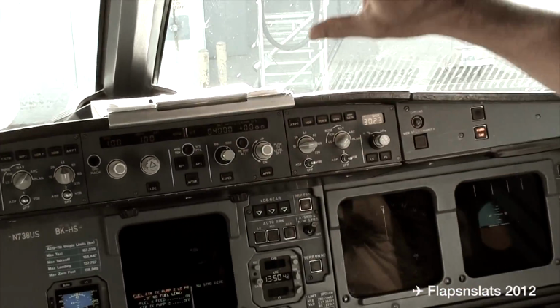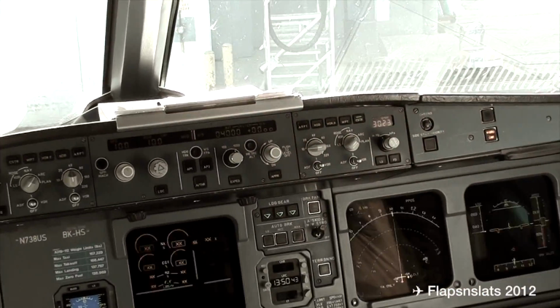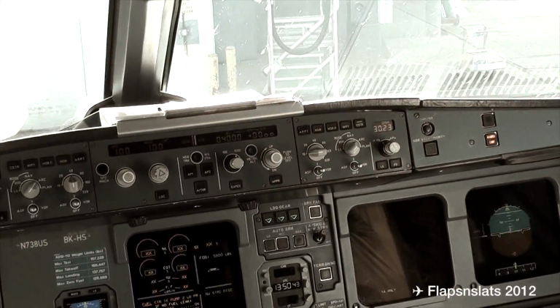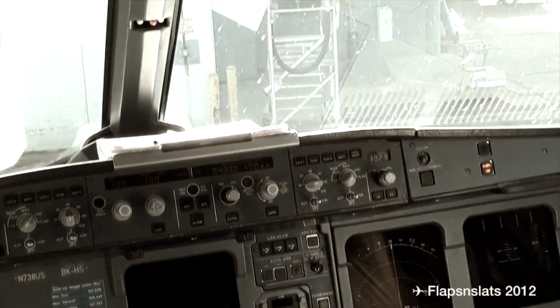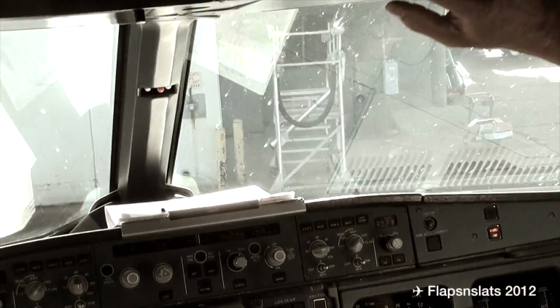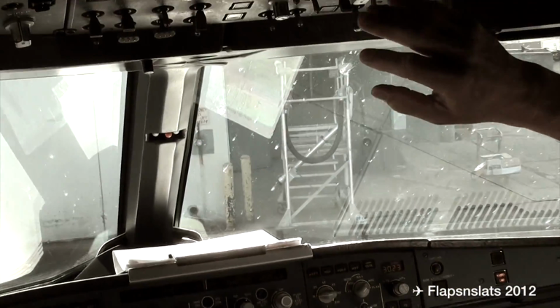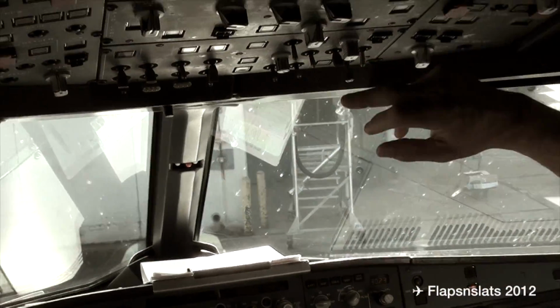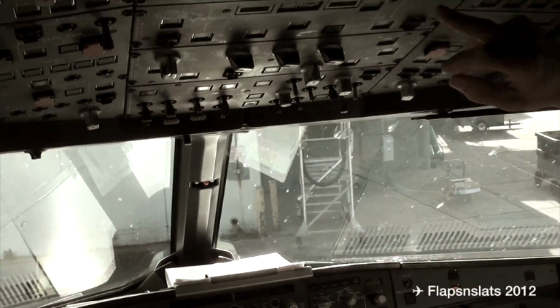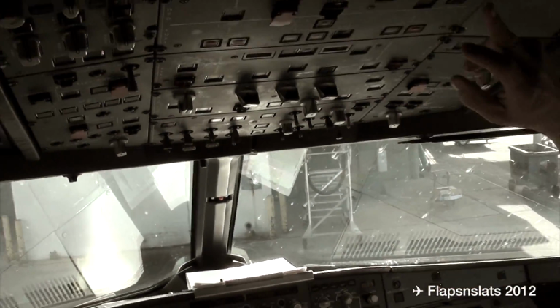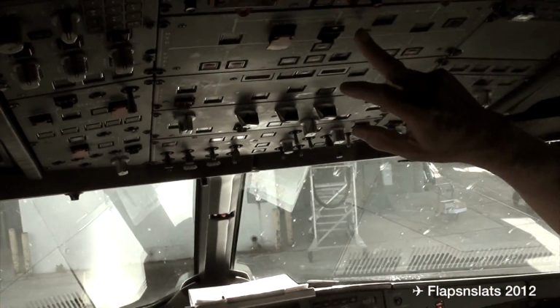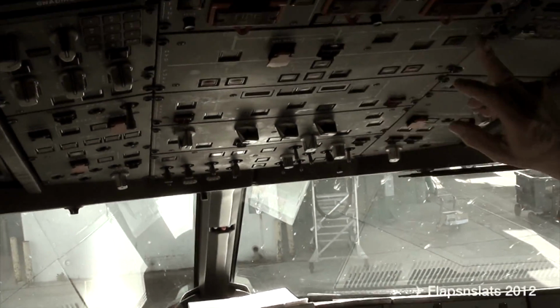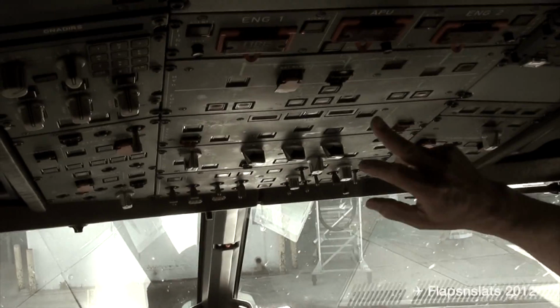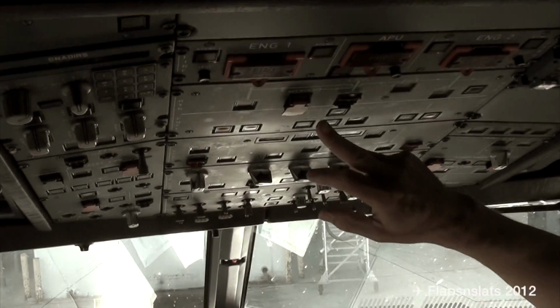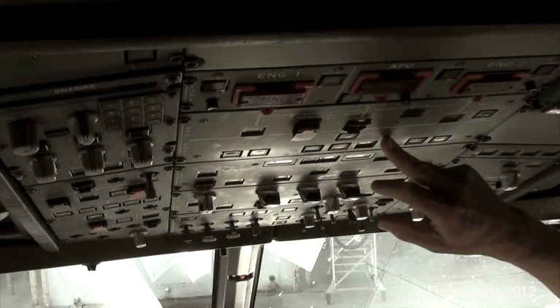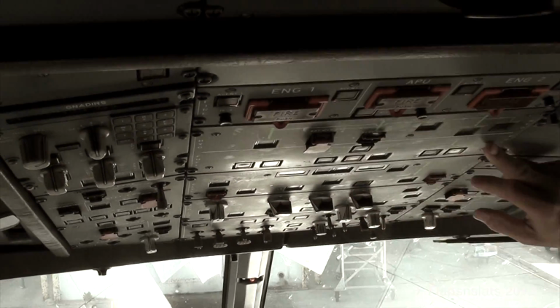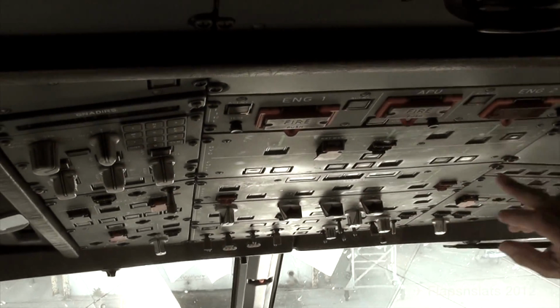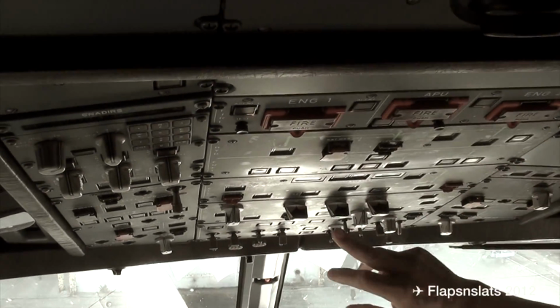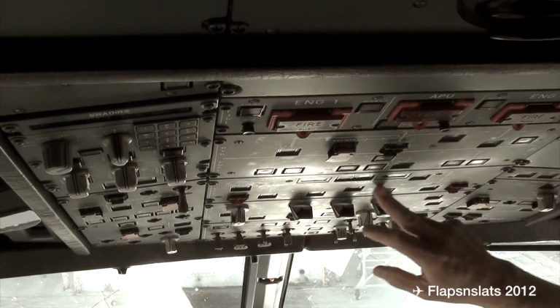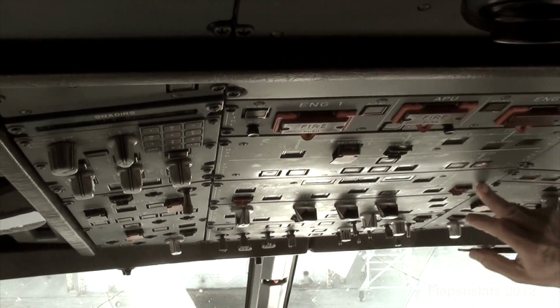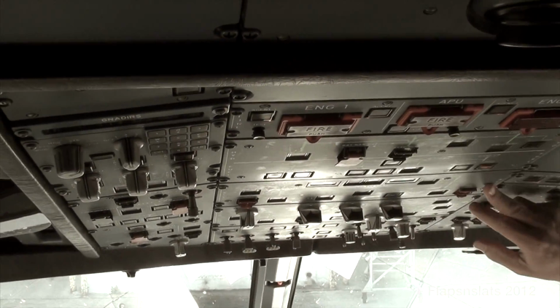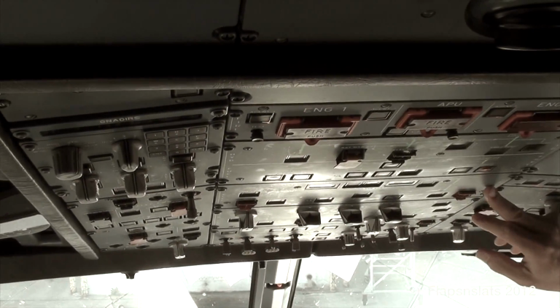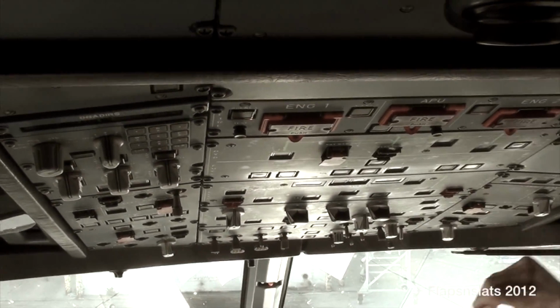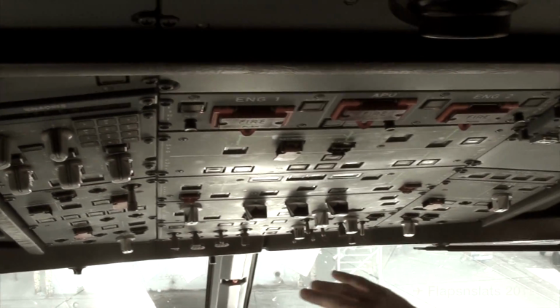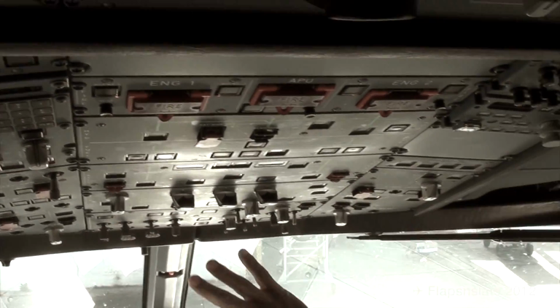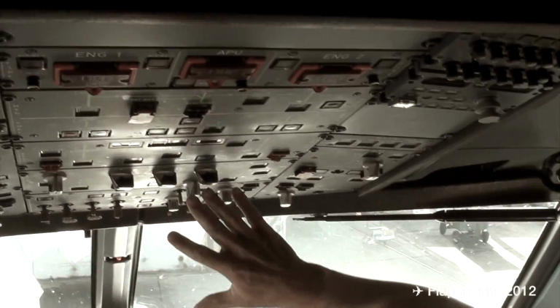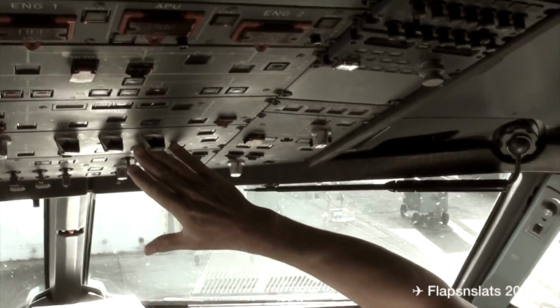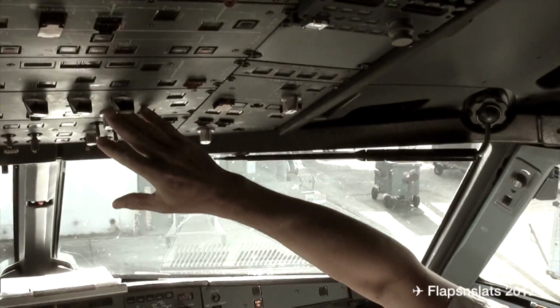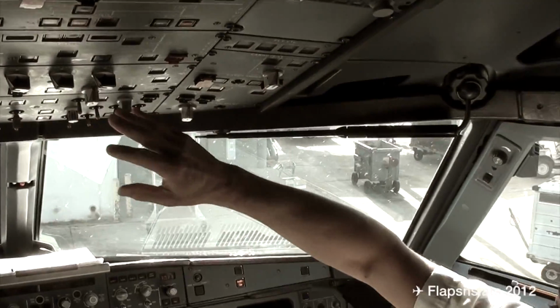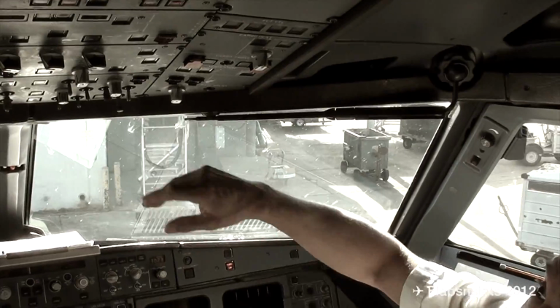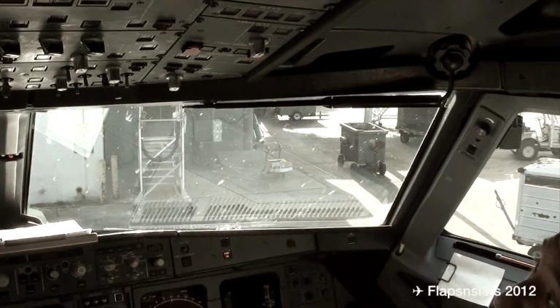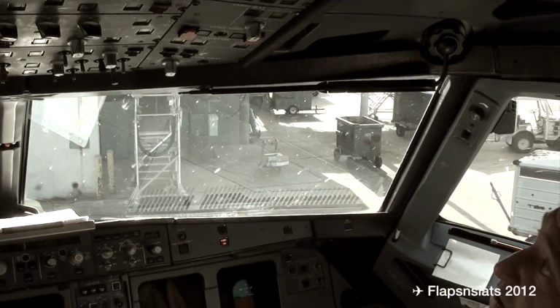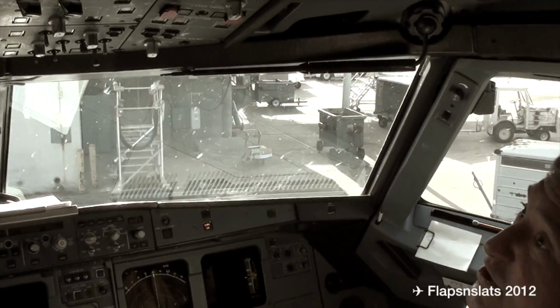Everything up here is all your systems. They're all labeled: hydraulic system, fuel system, electrical, all your generators, air conditioning — it bleeds for pressurization.